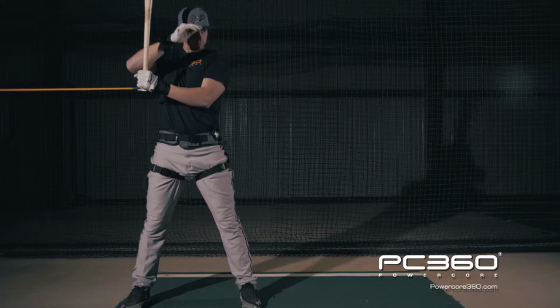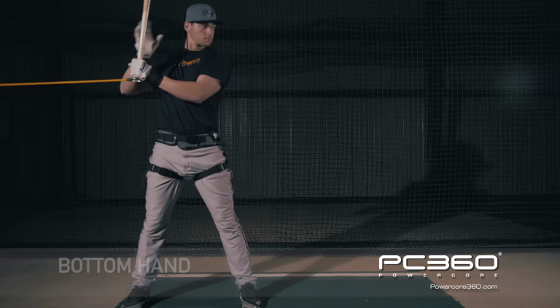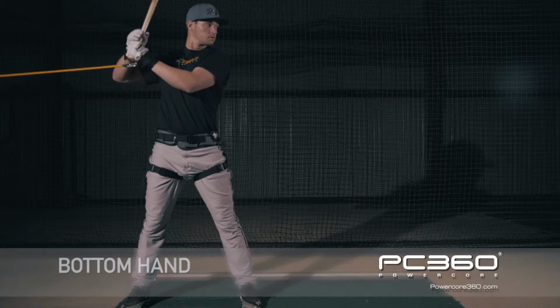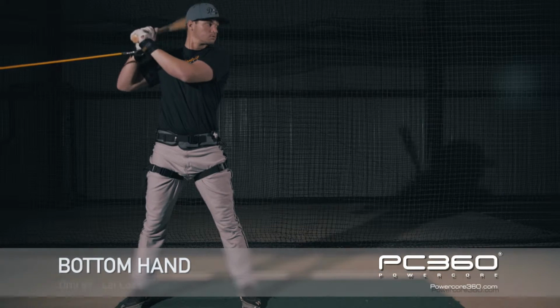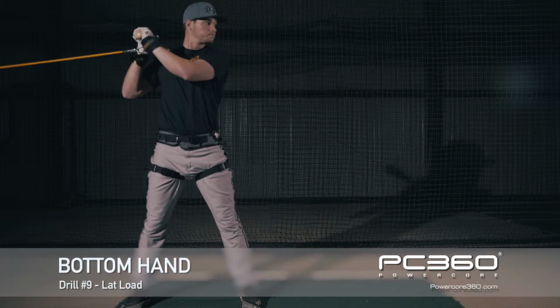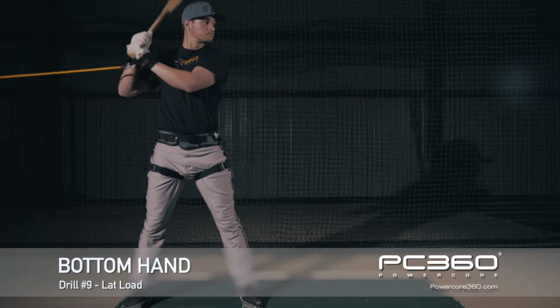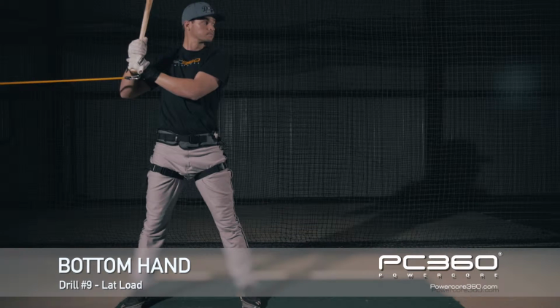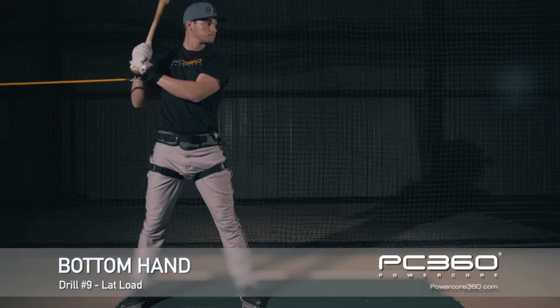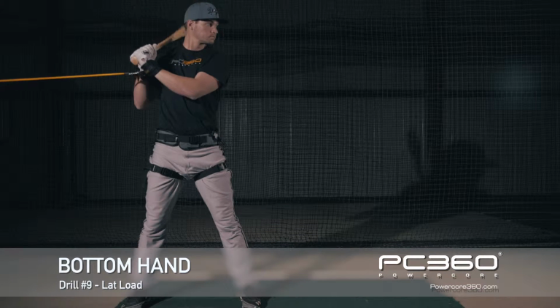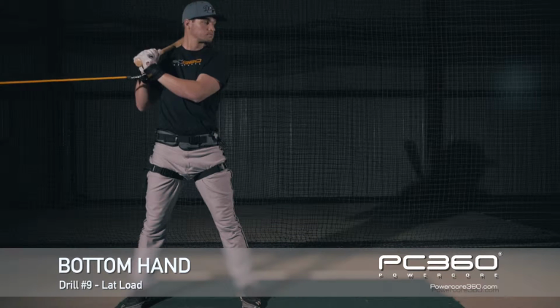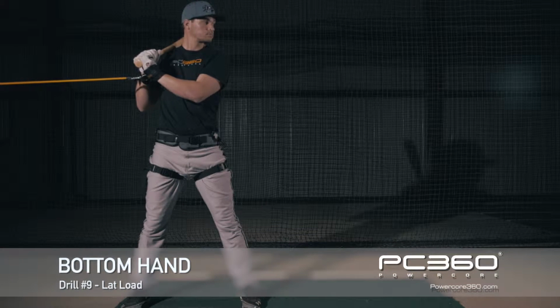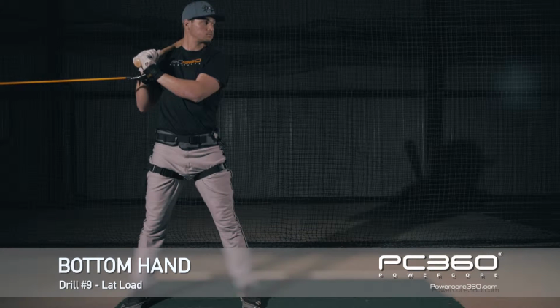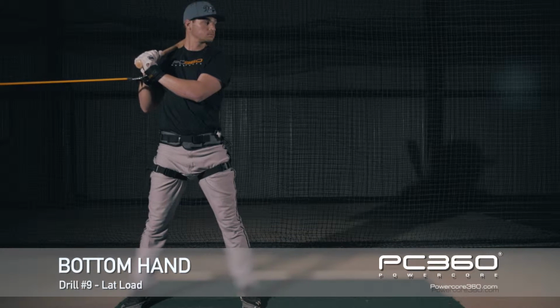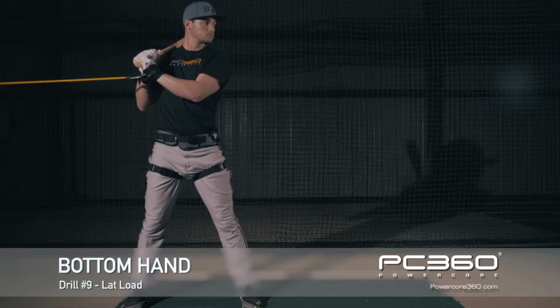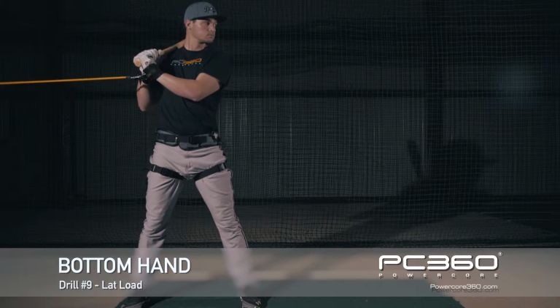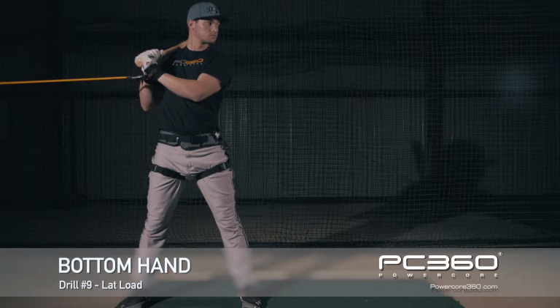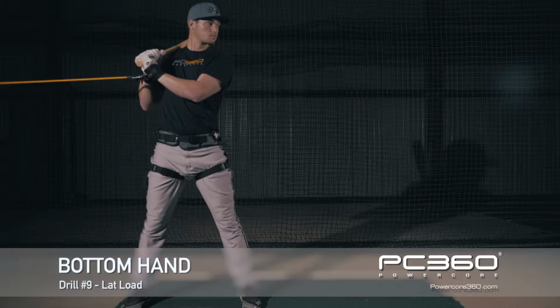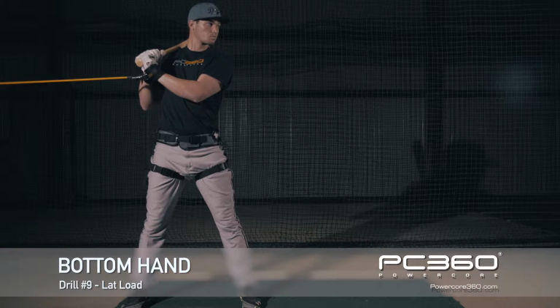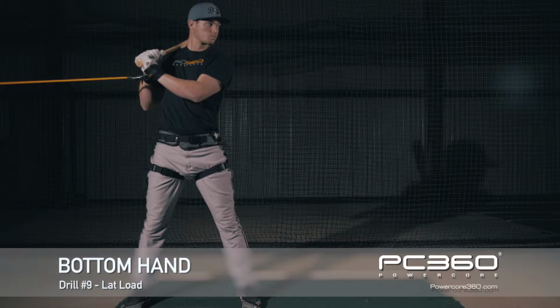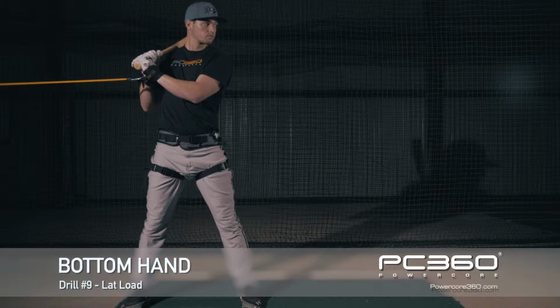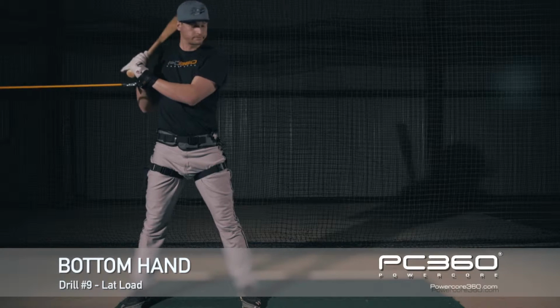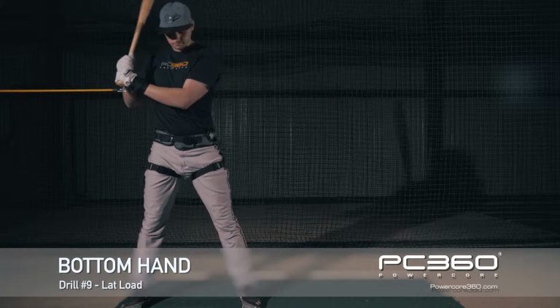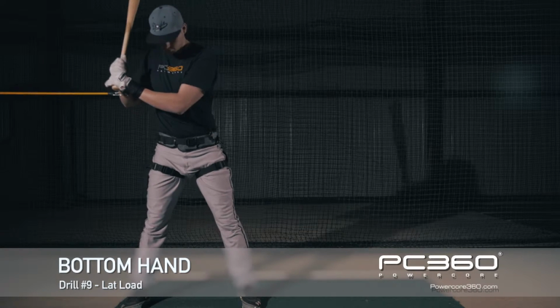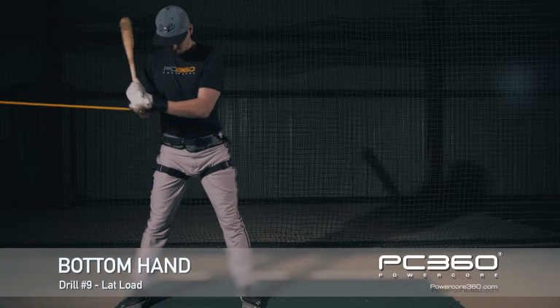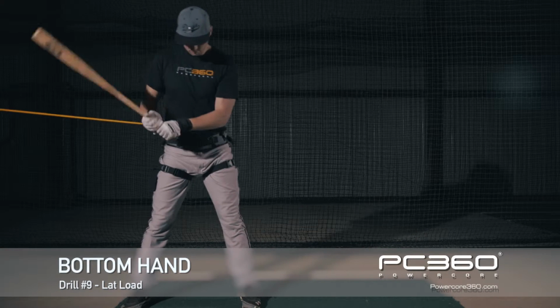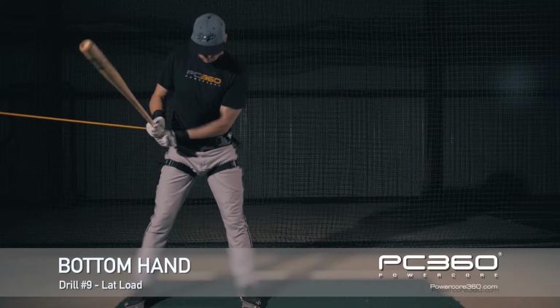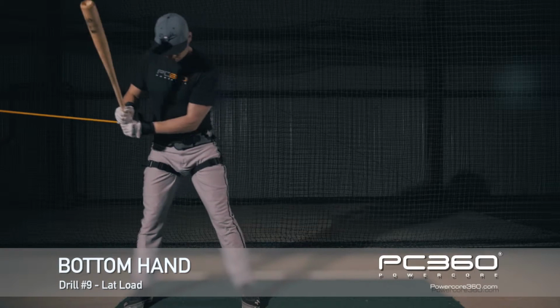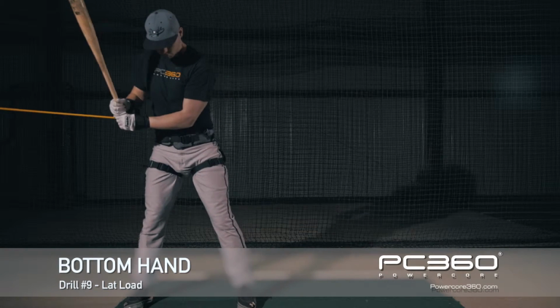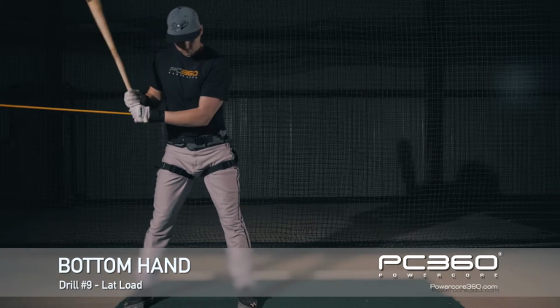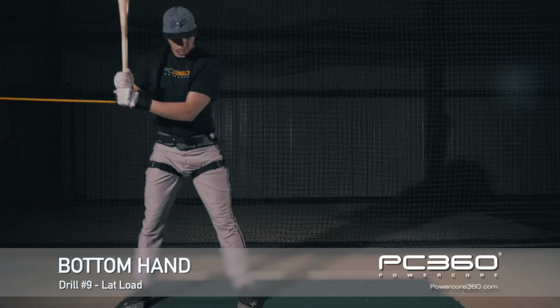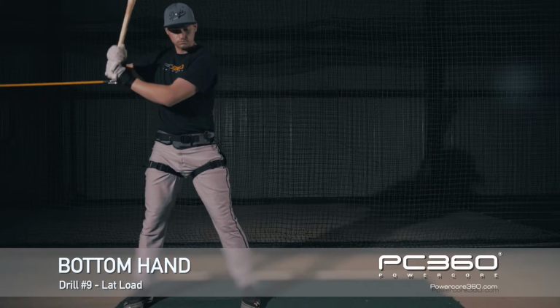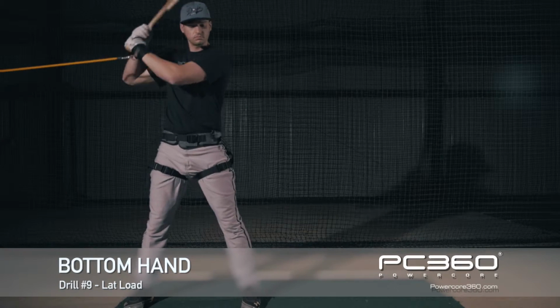We have Trey hooked up with his bottom hand now with the PowerCore 360. This is going to make sure that on his load, he engages his lat and his arm gets to bar.